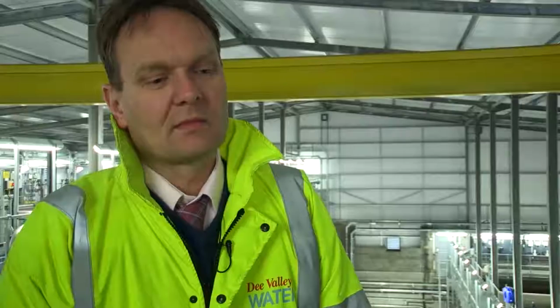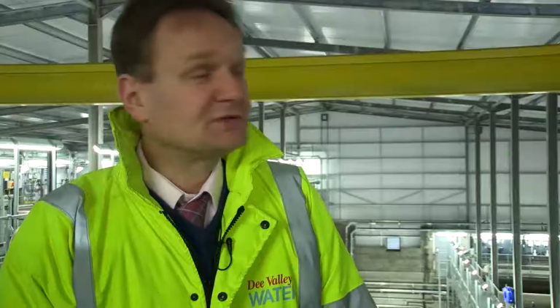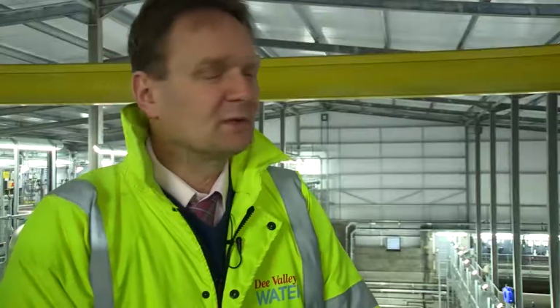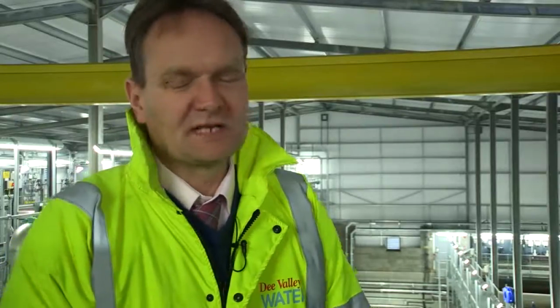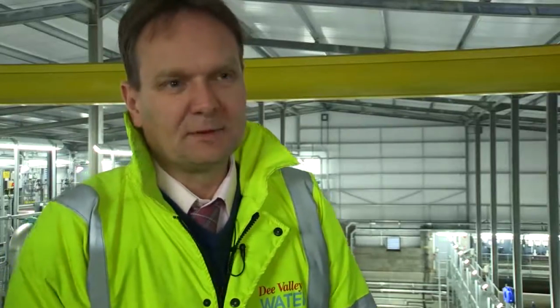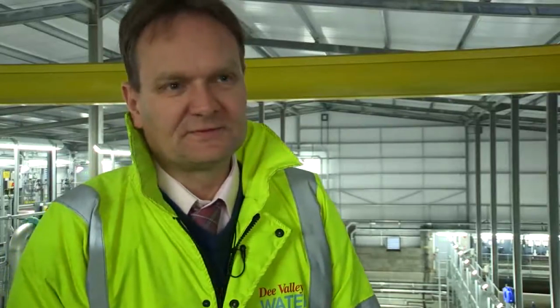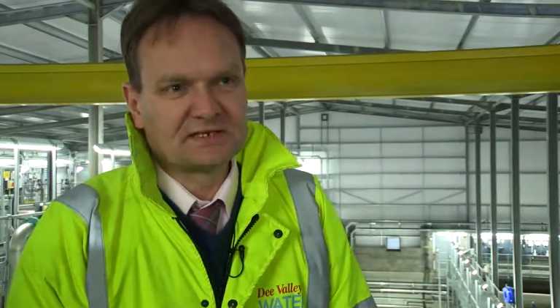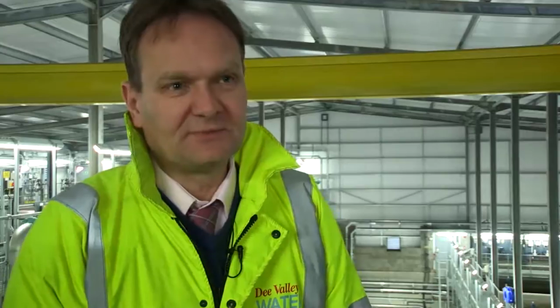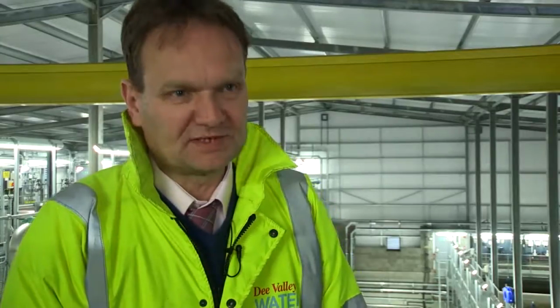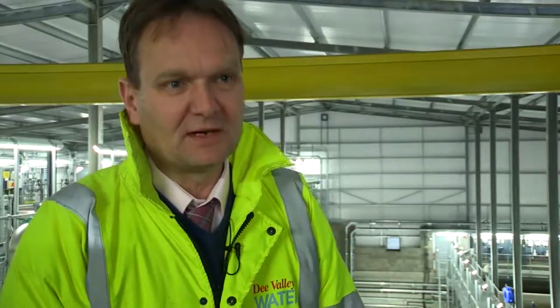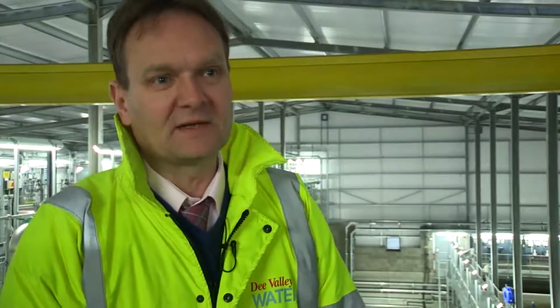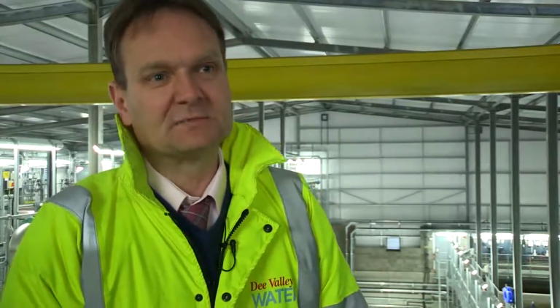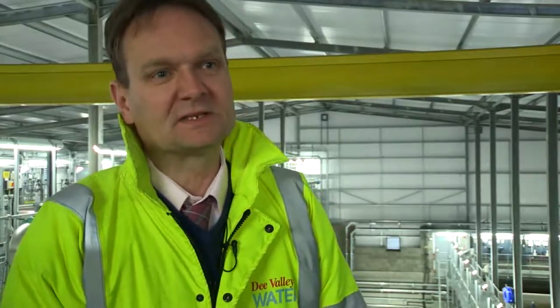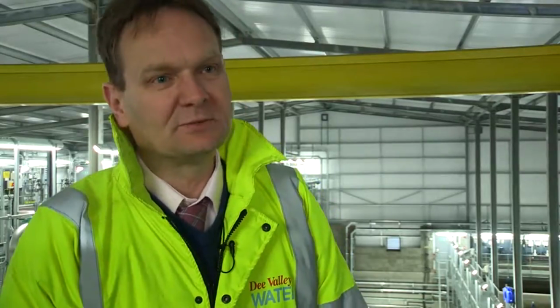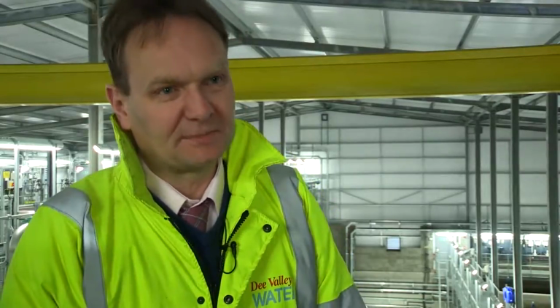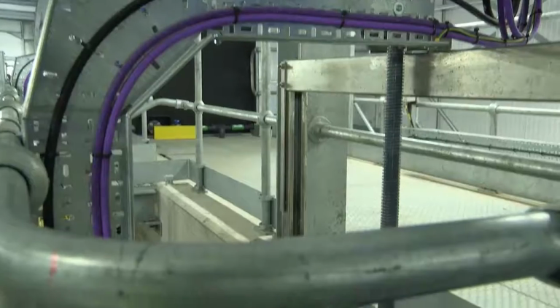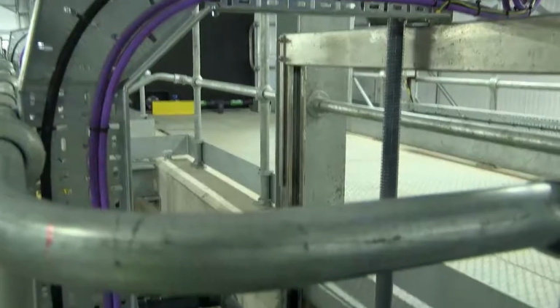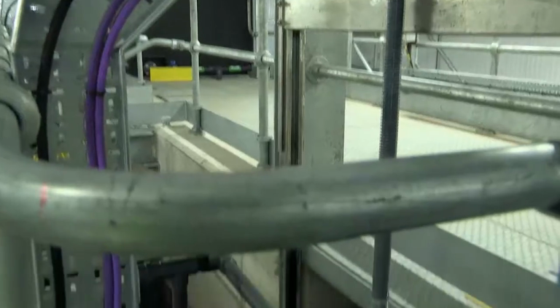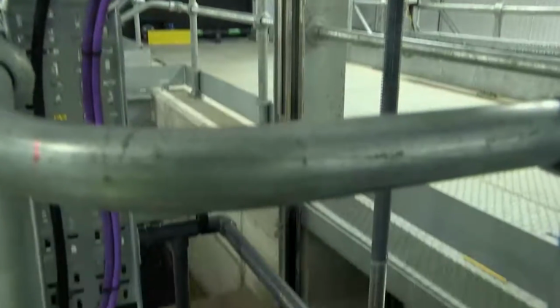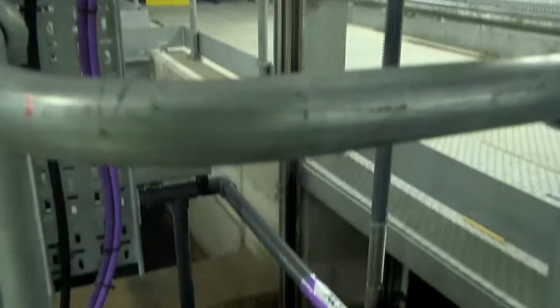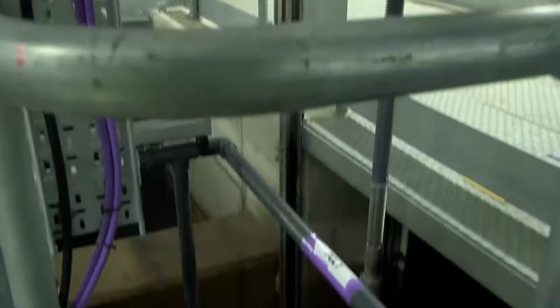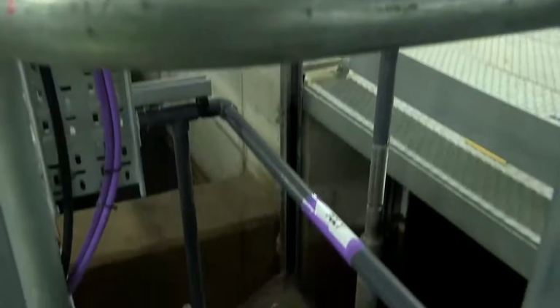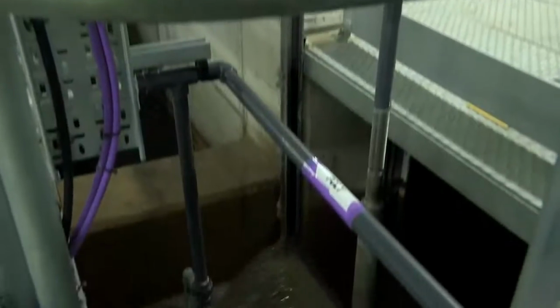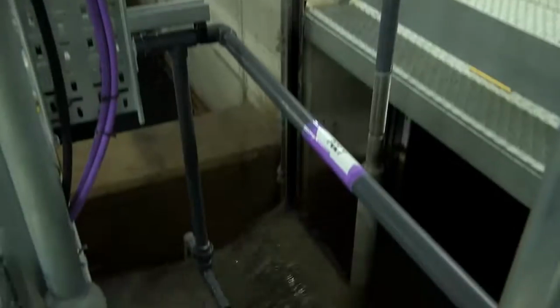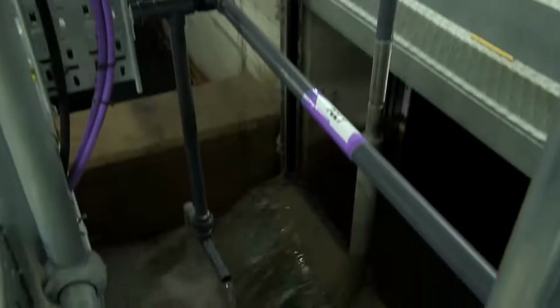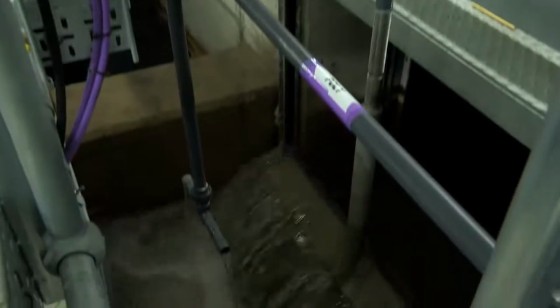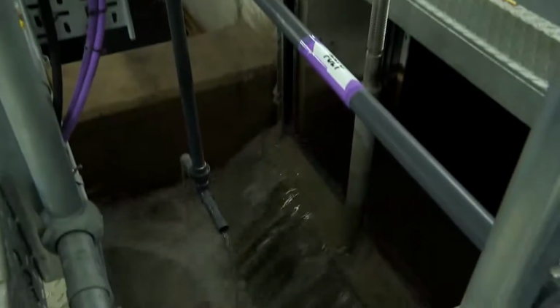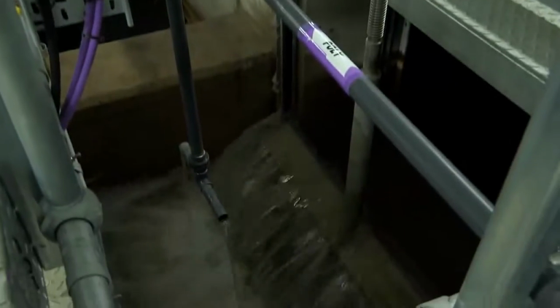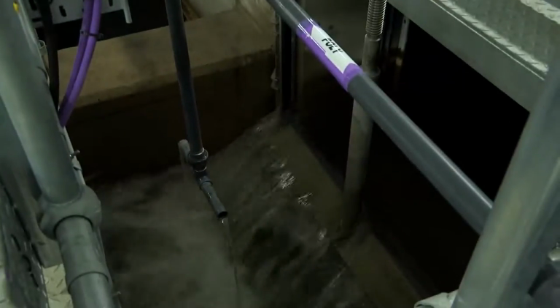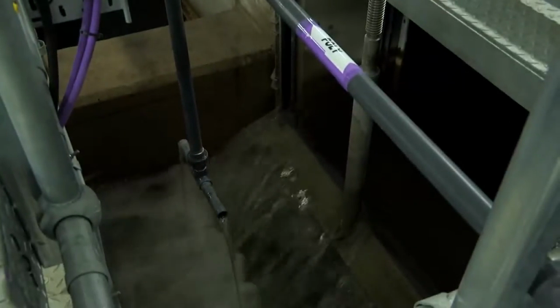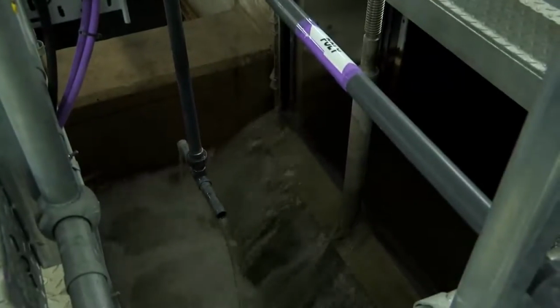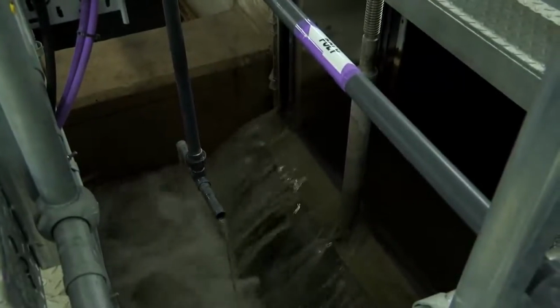The treatment works is capable of treating 47,500 metres cubed of water per day for Wrexham and the surrounding areas. It's the principal treatment works for D Valley Water in the Wrexham area.